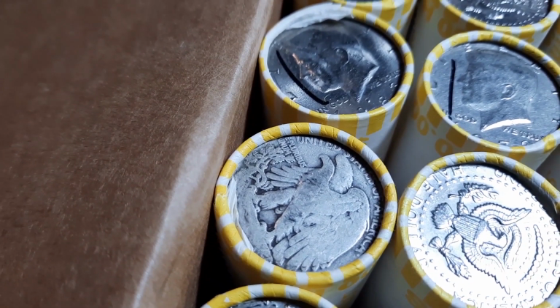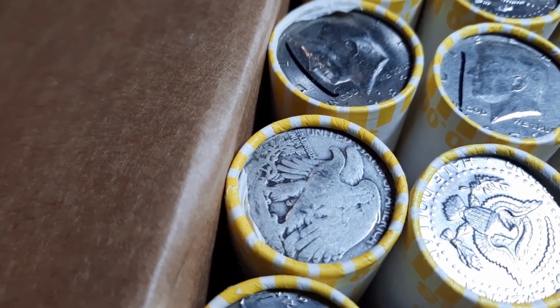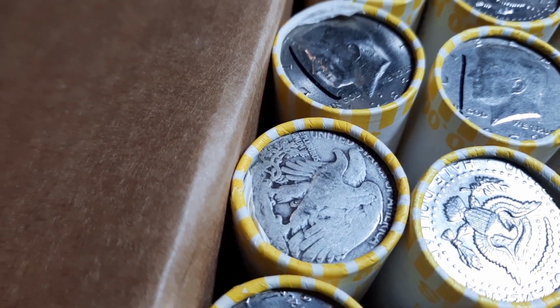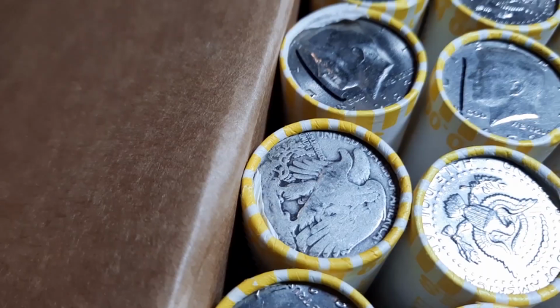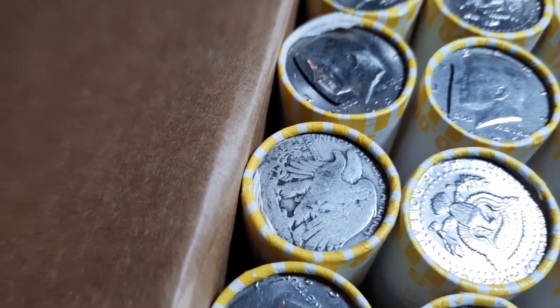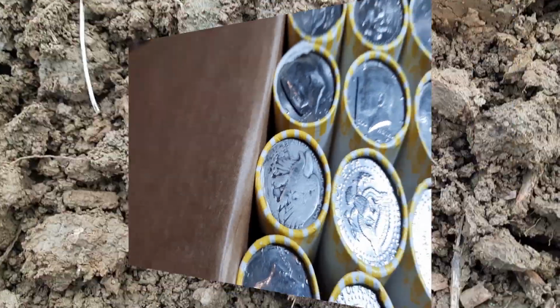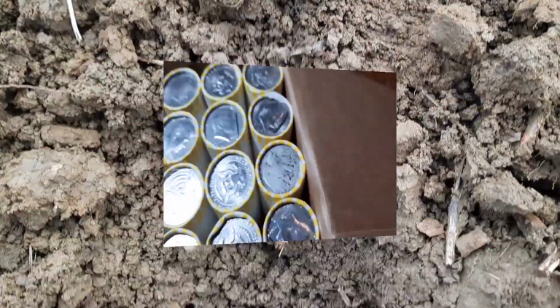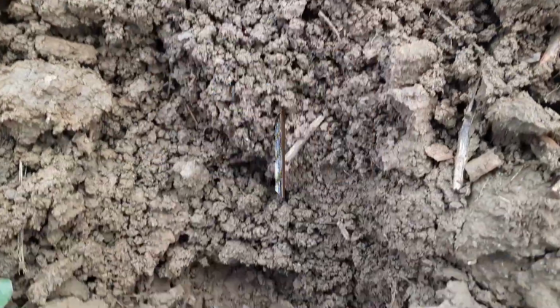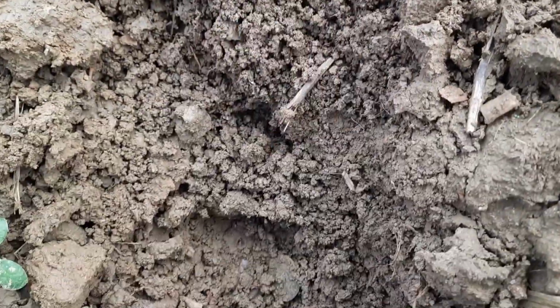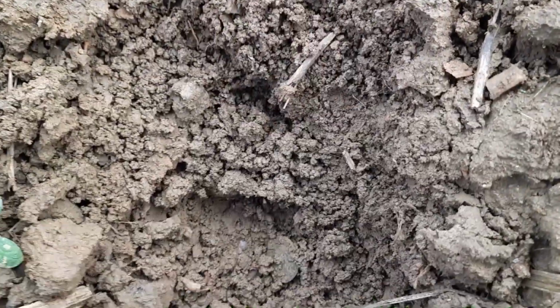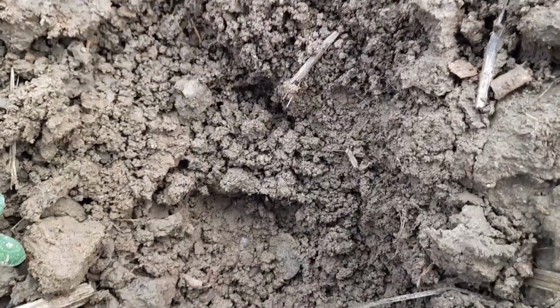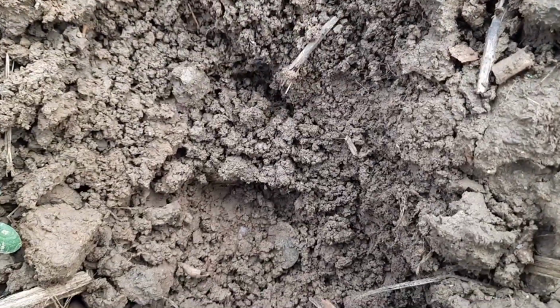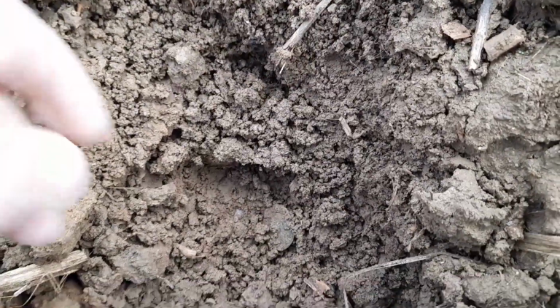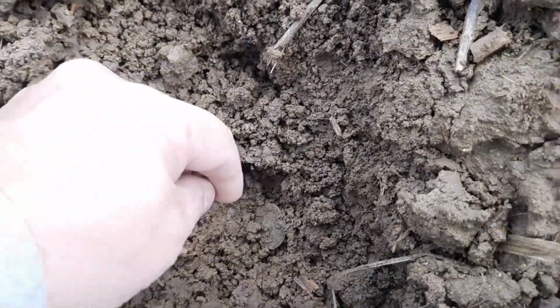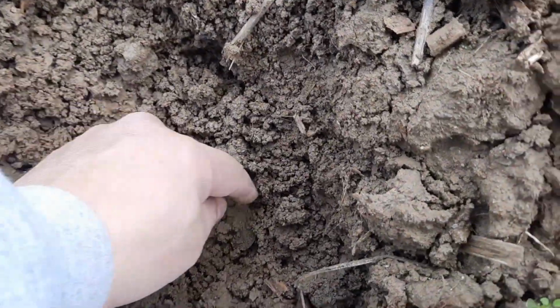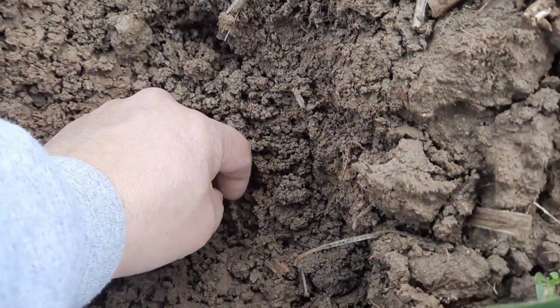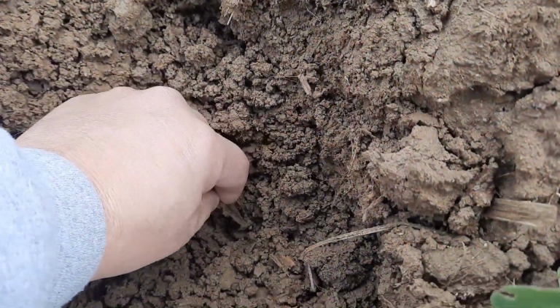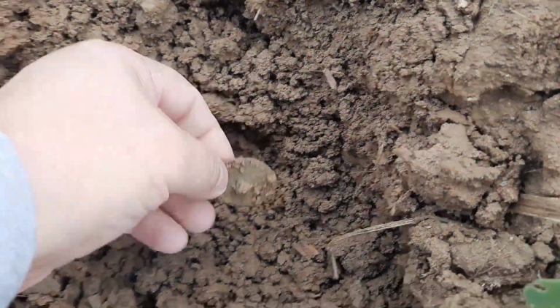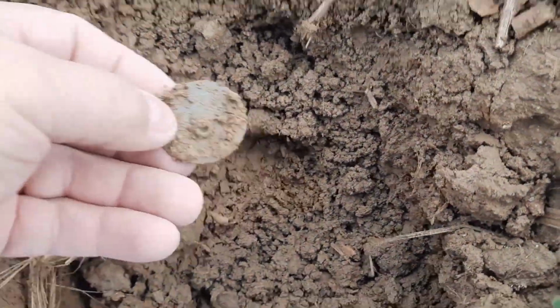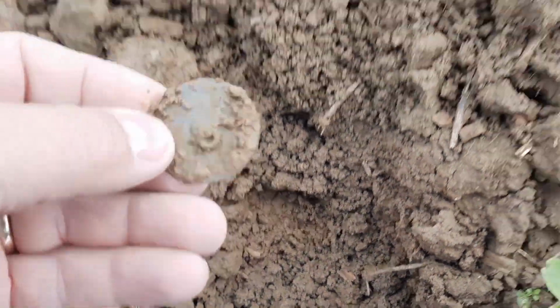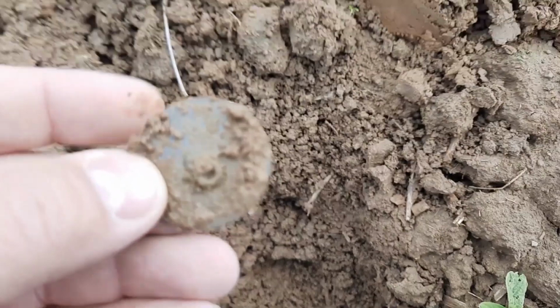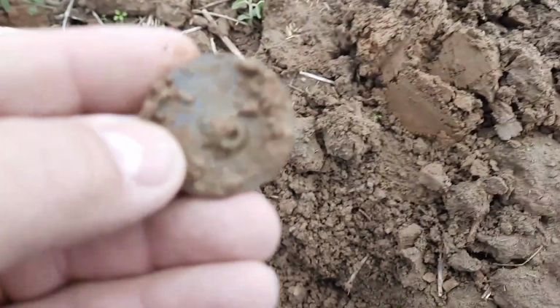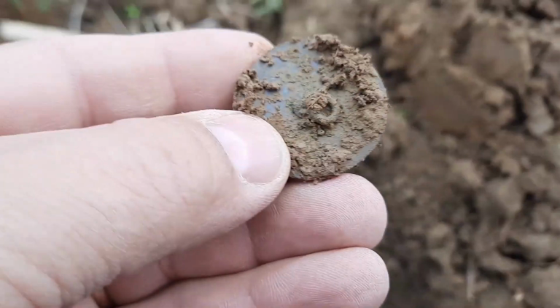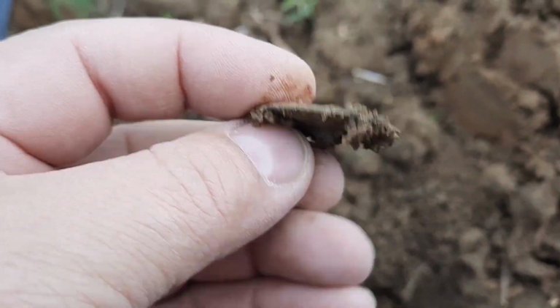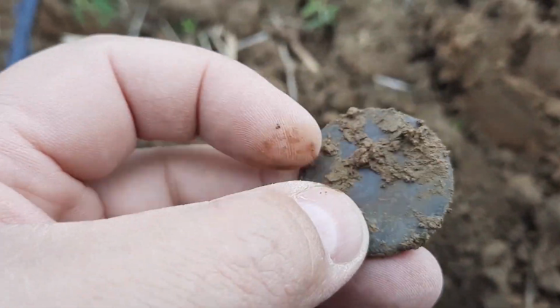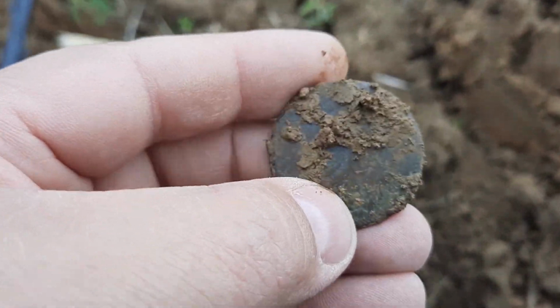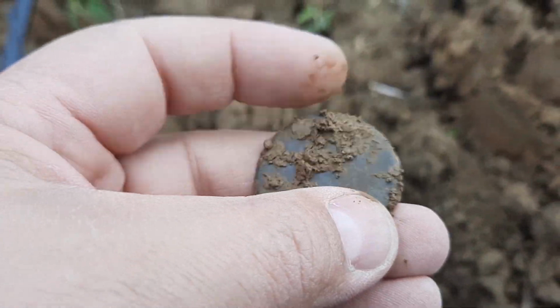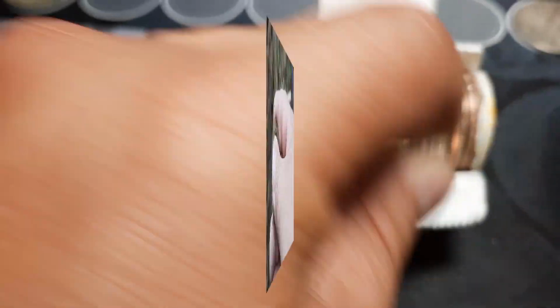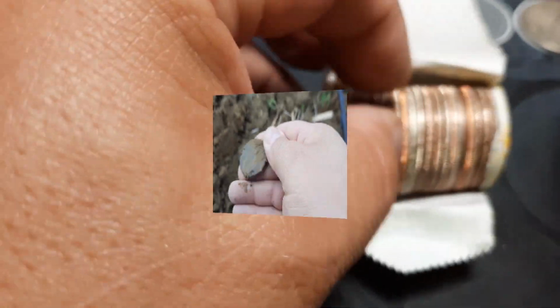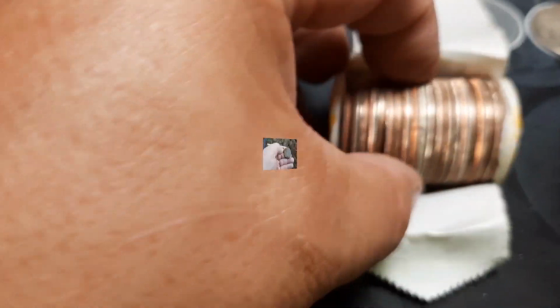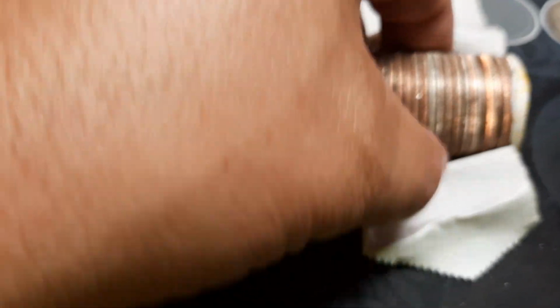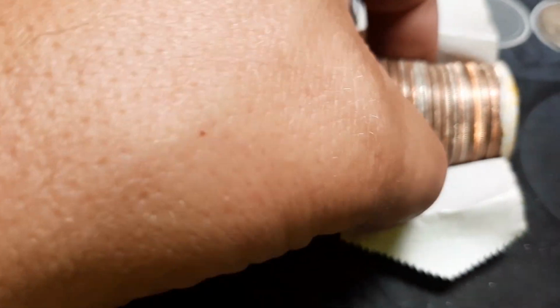We got us a Walking Liberty ender. My first find since I came over to bottom feed with Scott. Looks like we got us a big old dandy button. Let's see what we have.